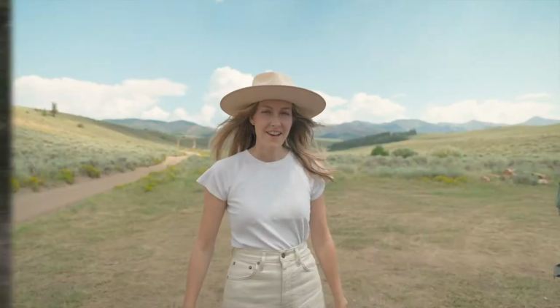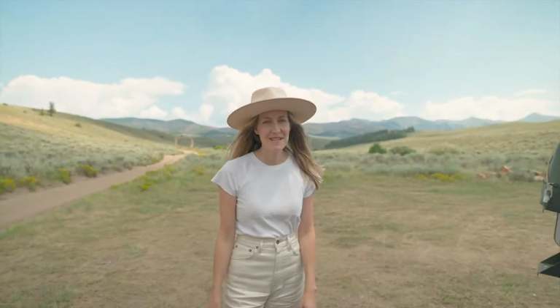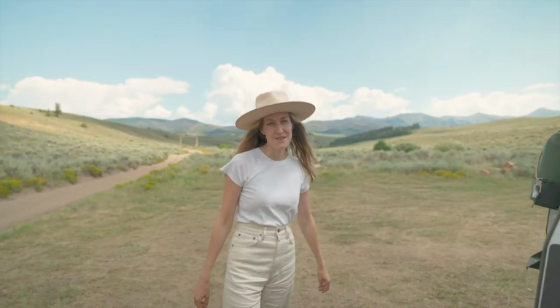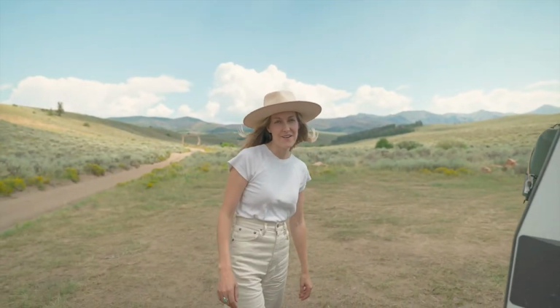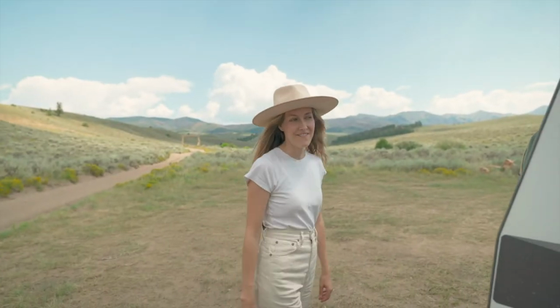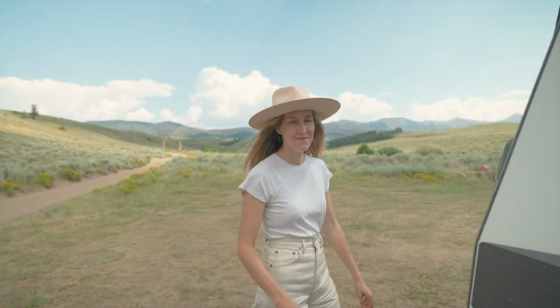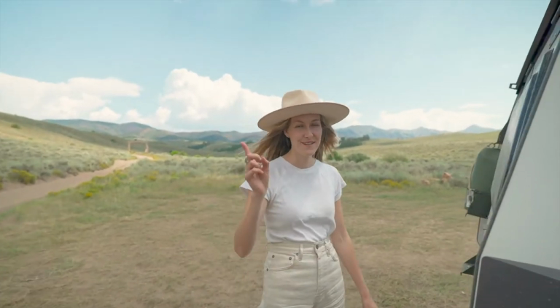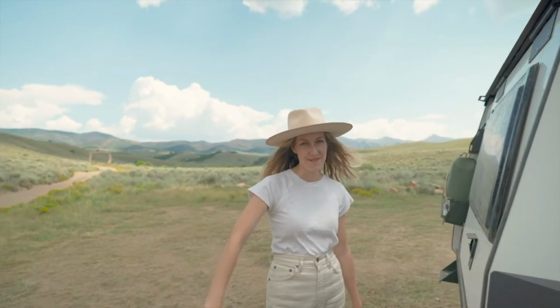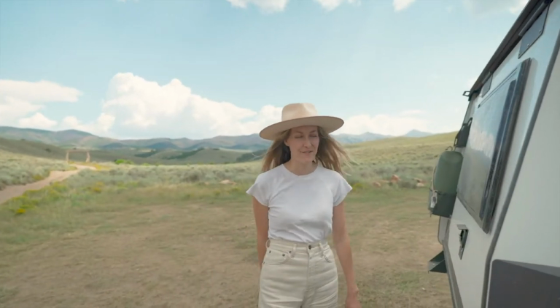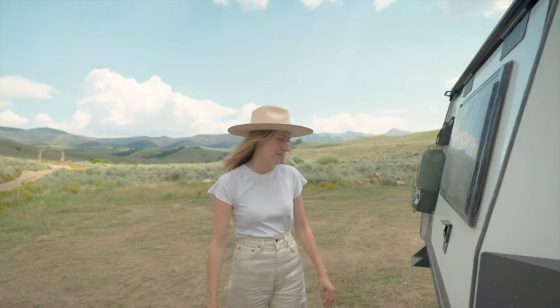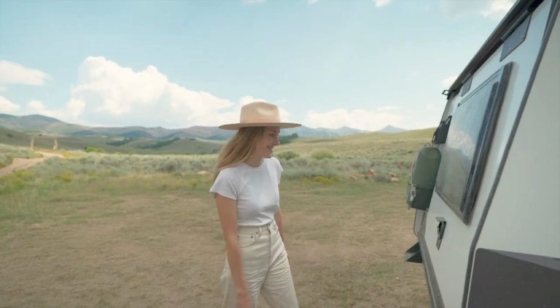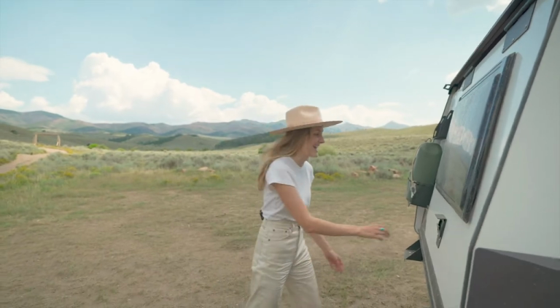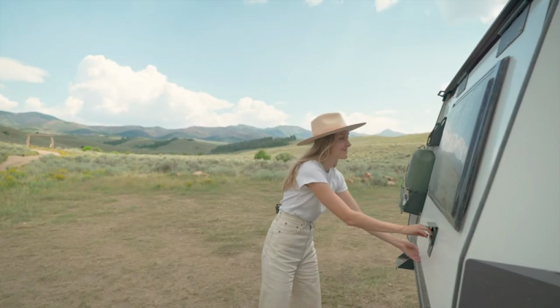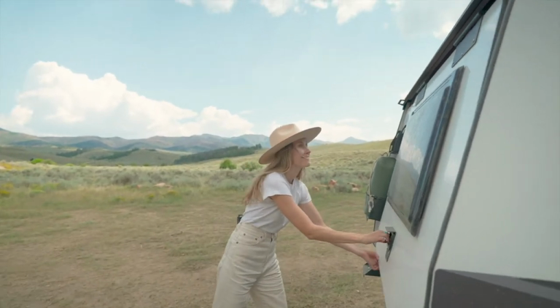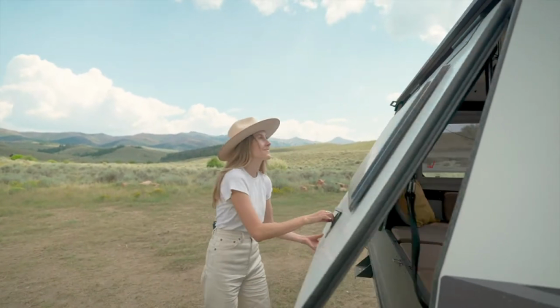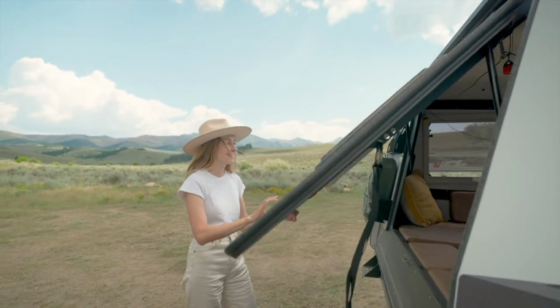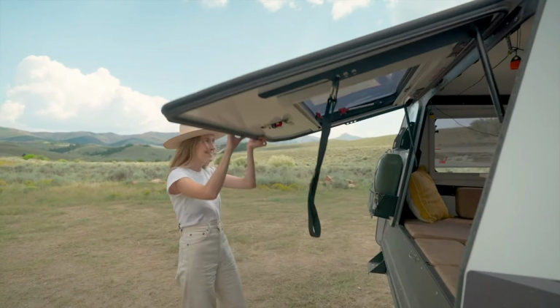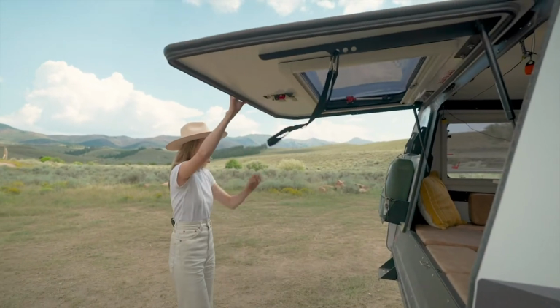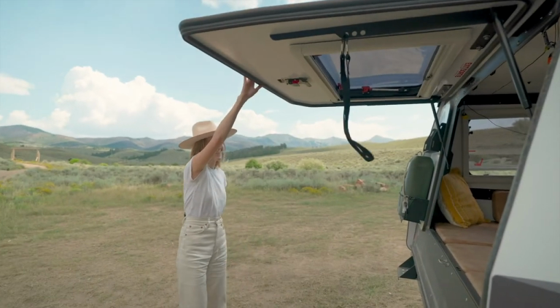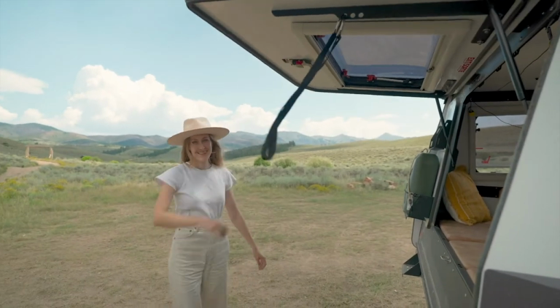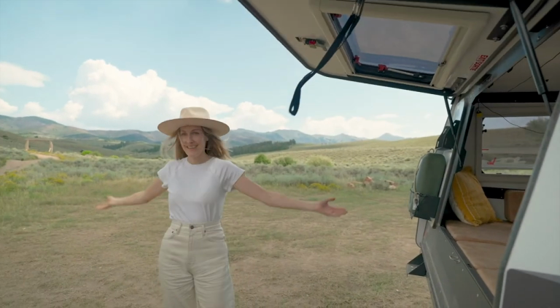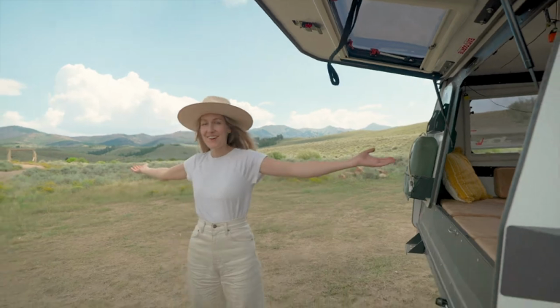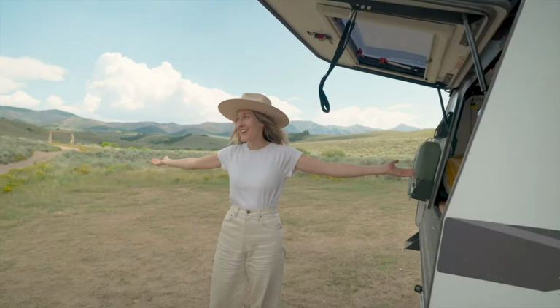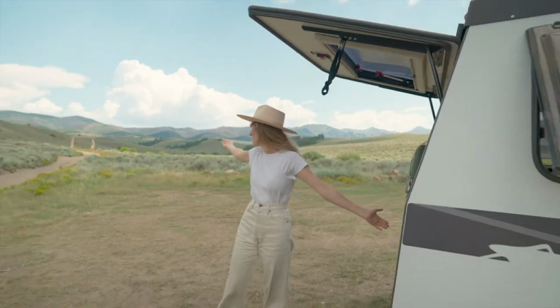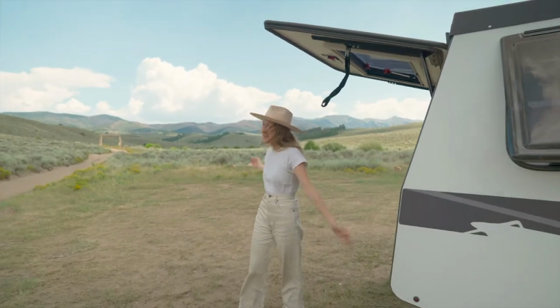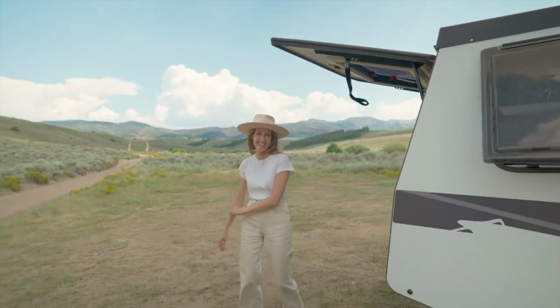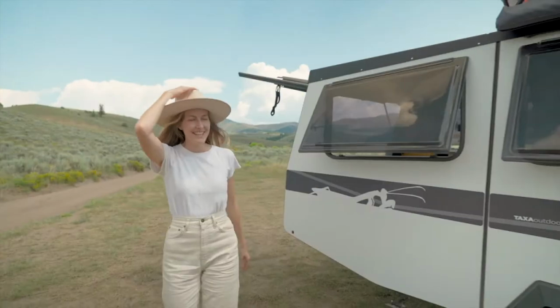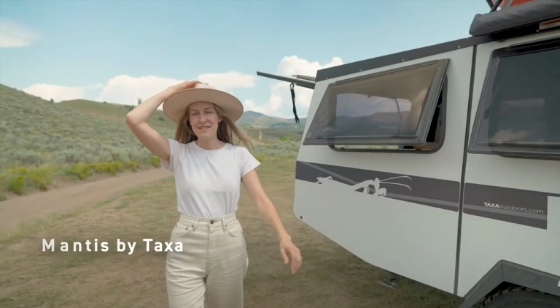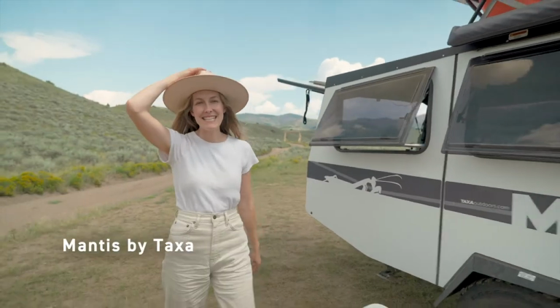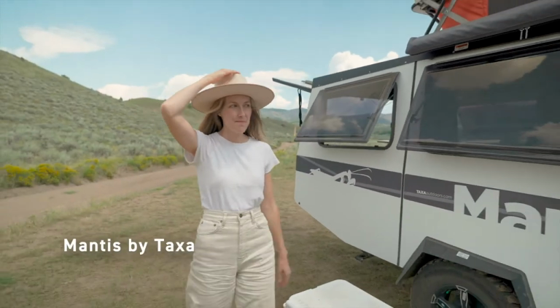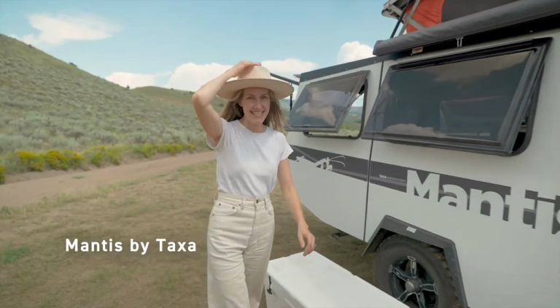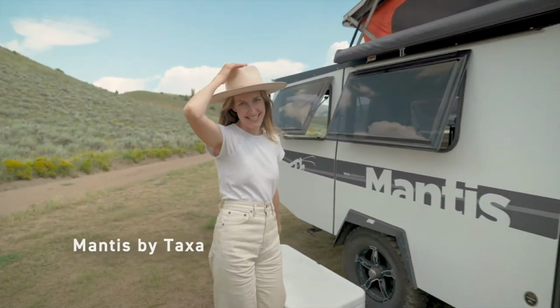I'm going to show you around our RV. We're going to start with my favorite feature, which is this back hatch. Now you've got the beautiful view. This is the Mantis by Taxa.